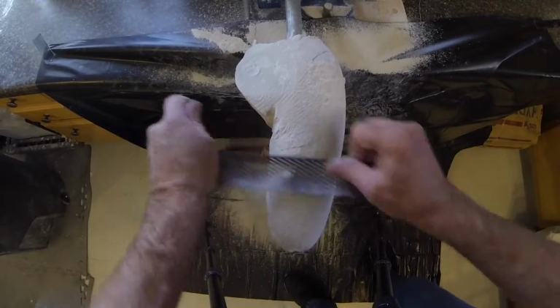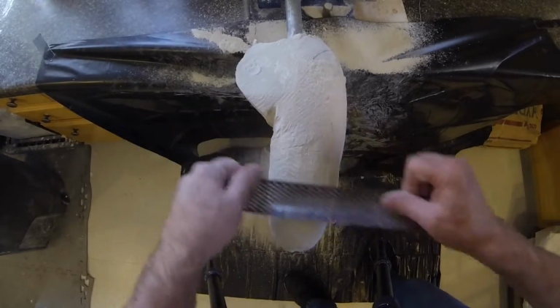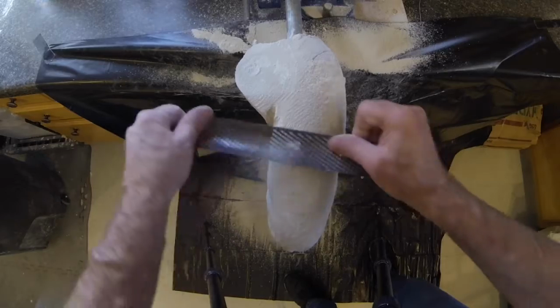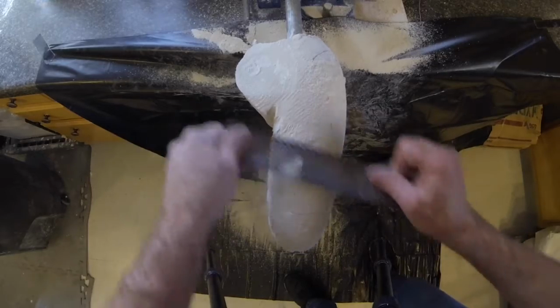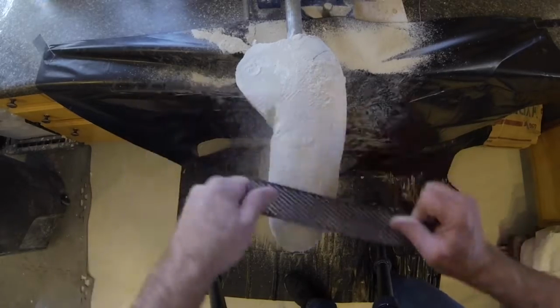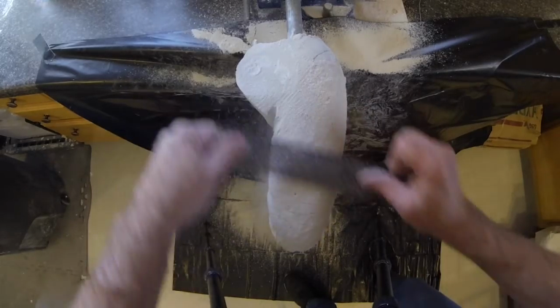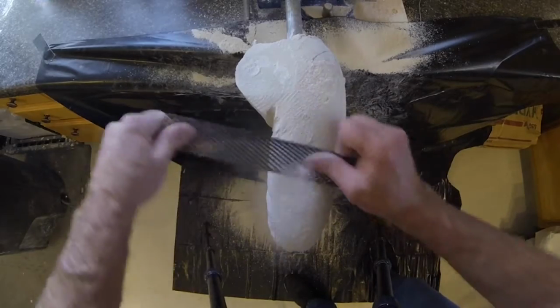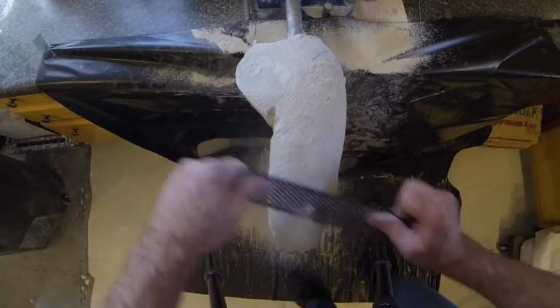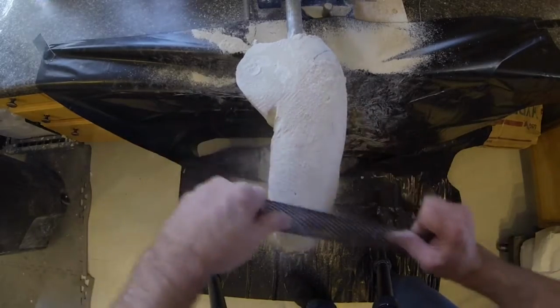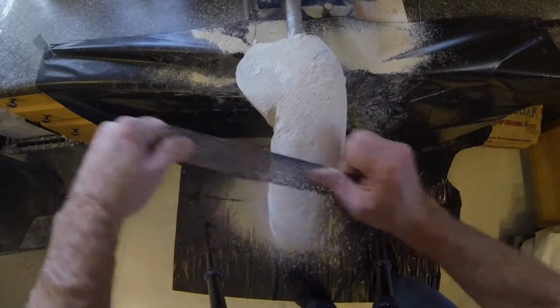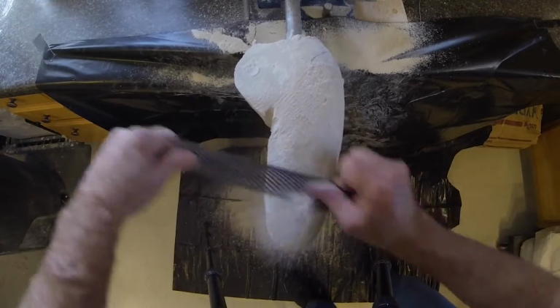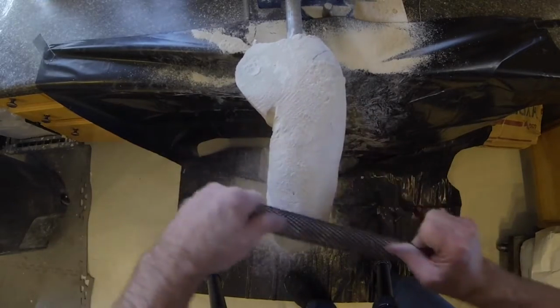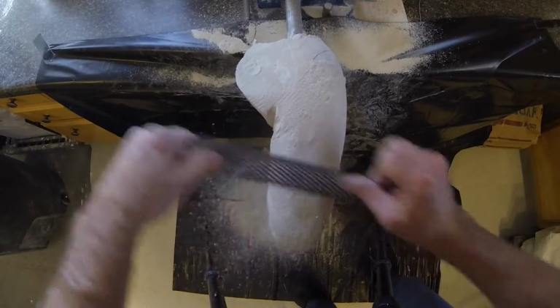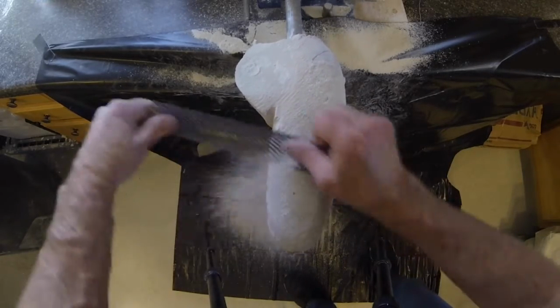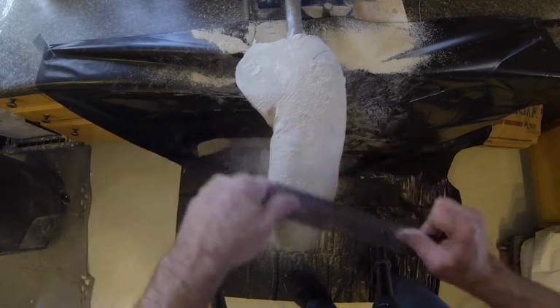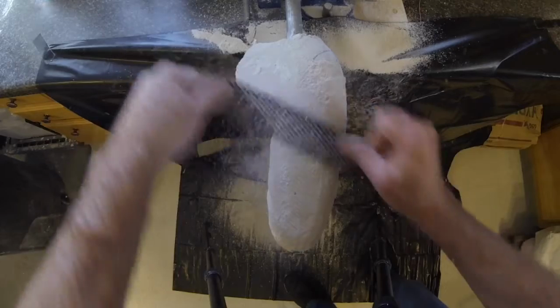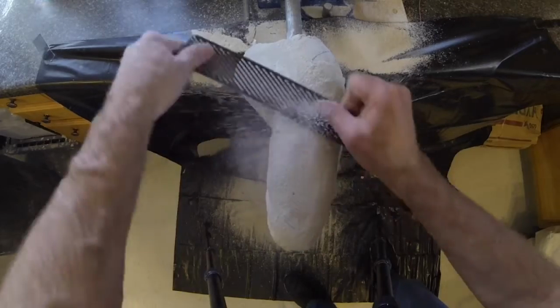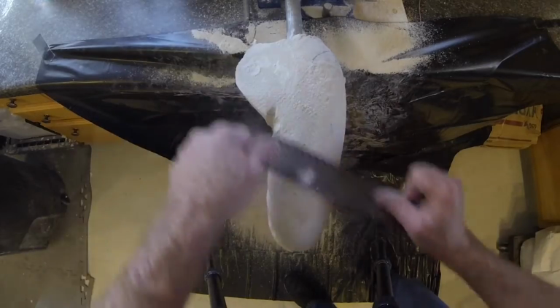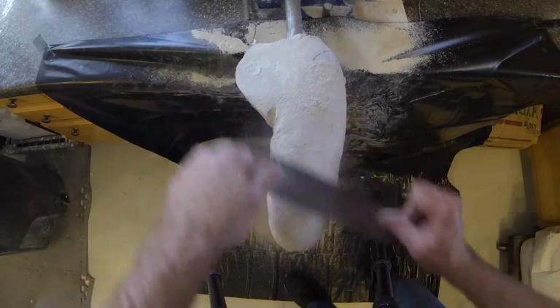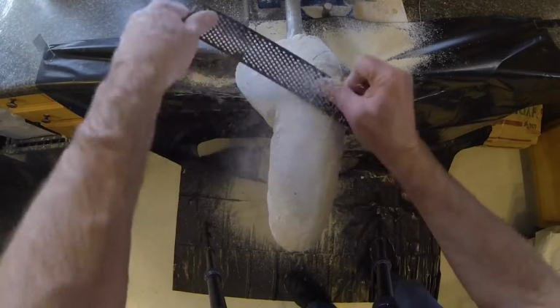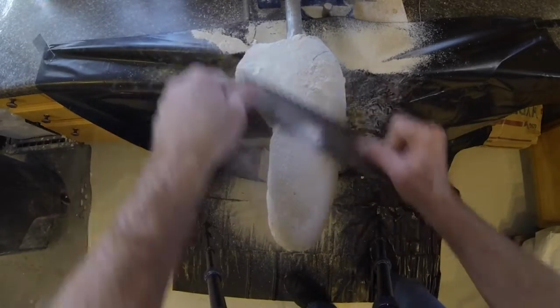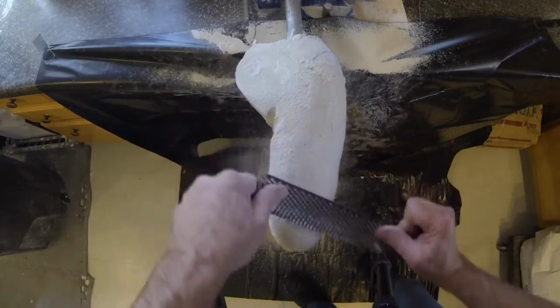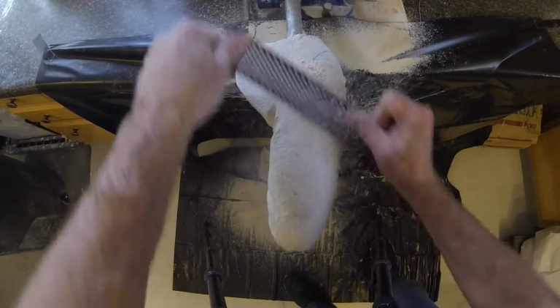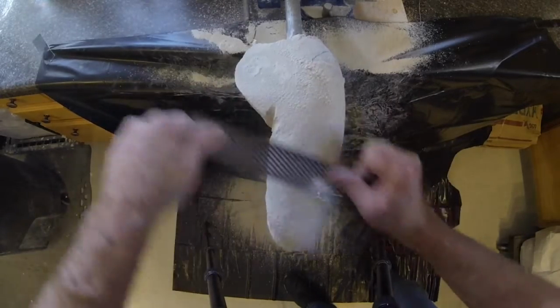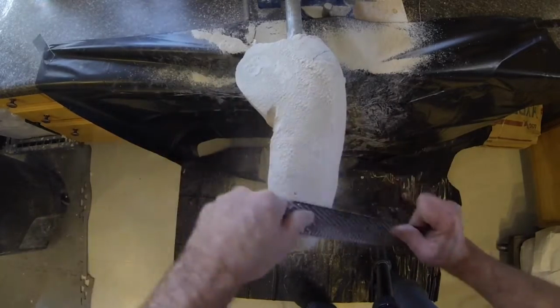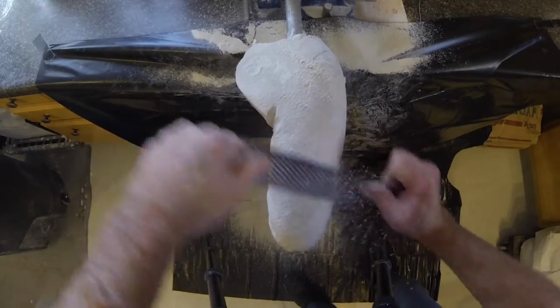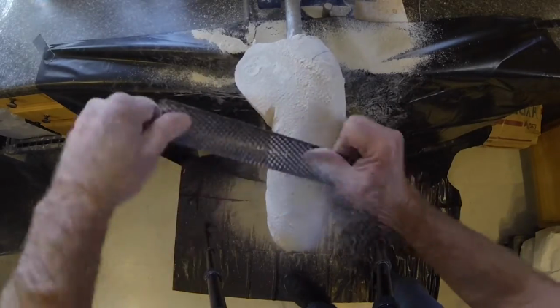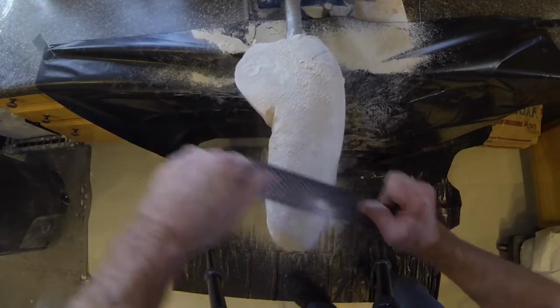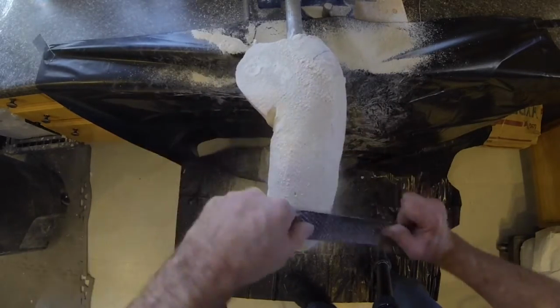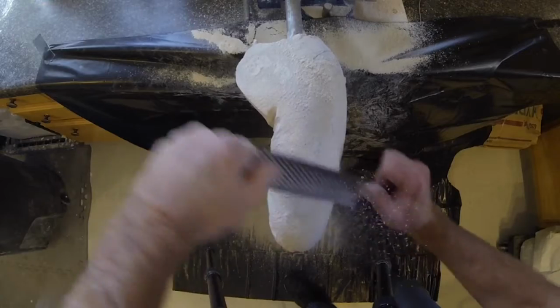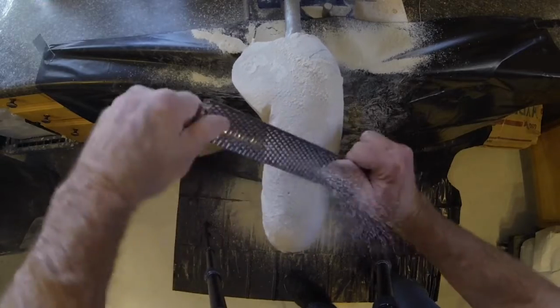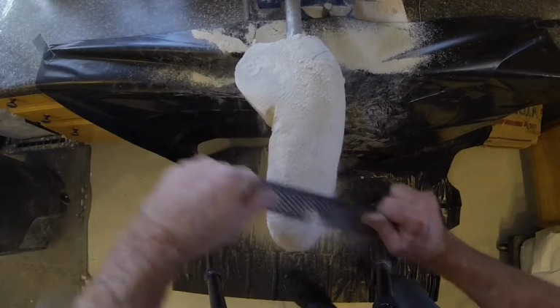Begin to remove a greater amount of plaster material proximal to the cut end of the humerus on the anterior surface. This will help relieve the sensitive end of the bone and limit motion within the socket.